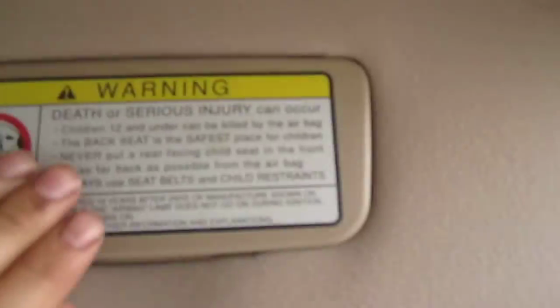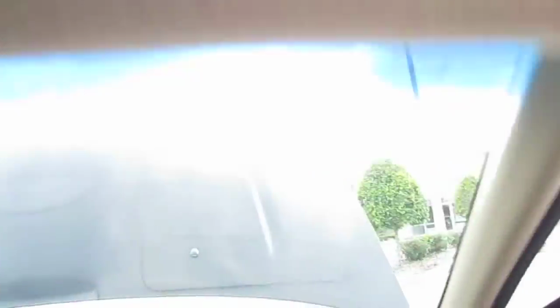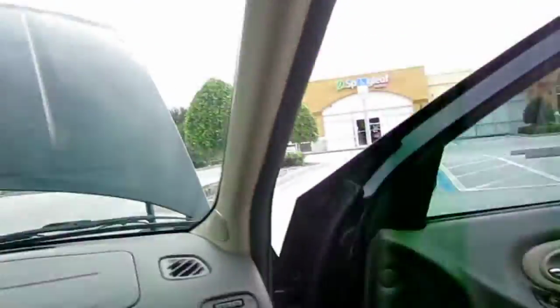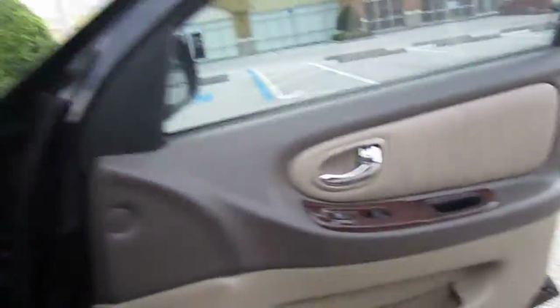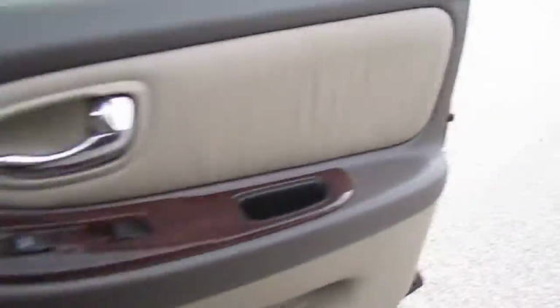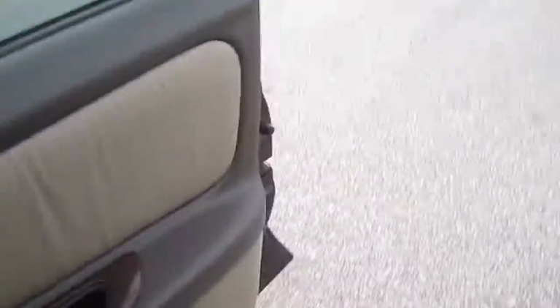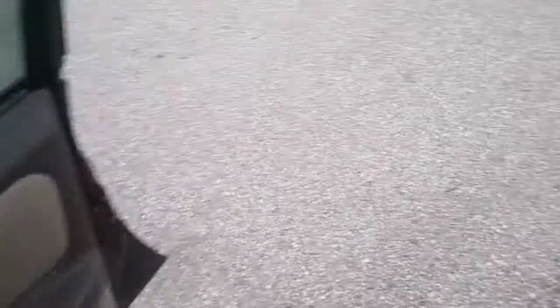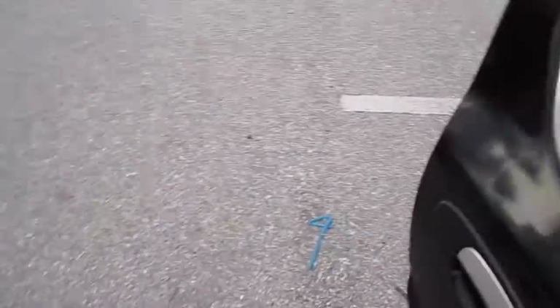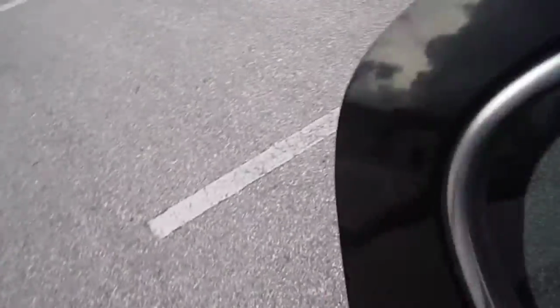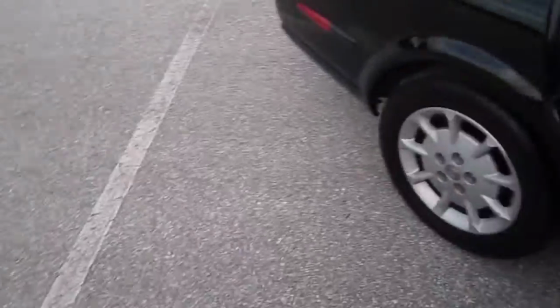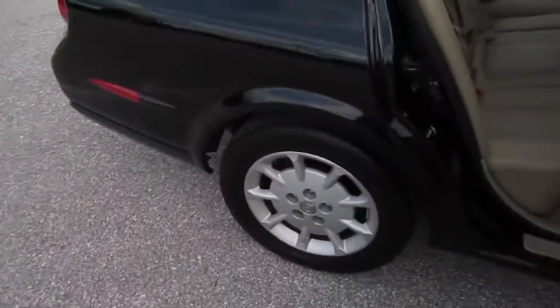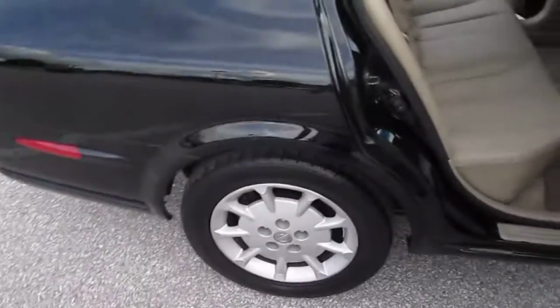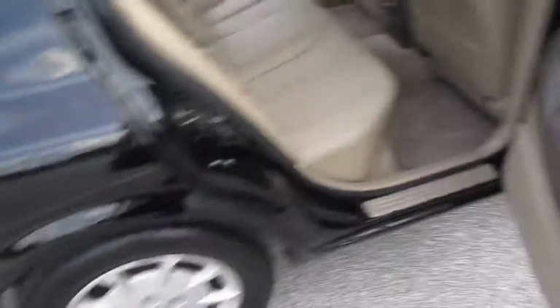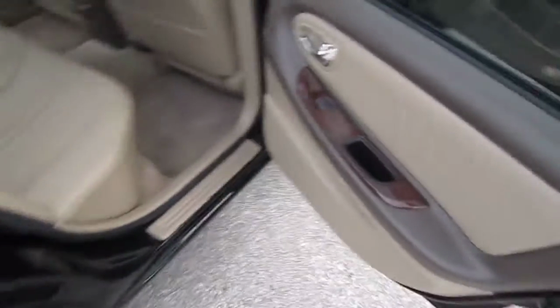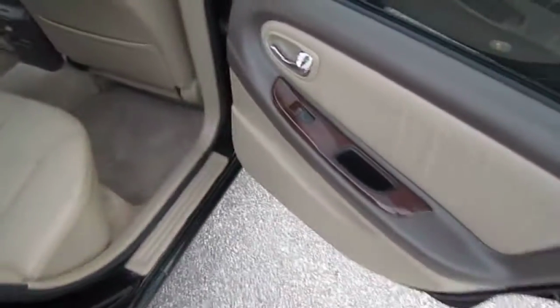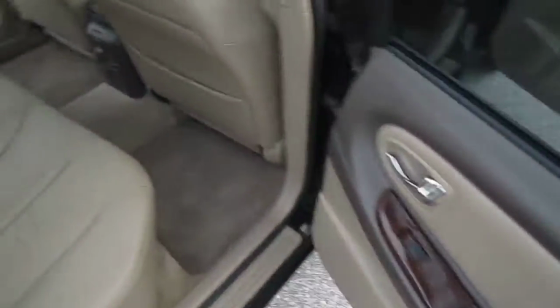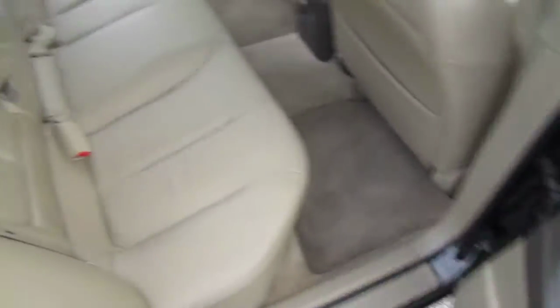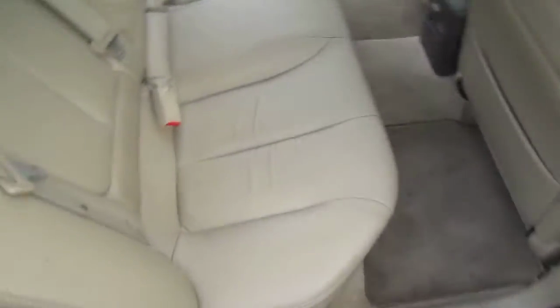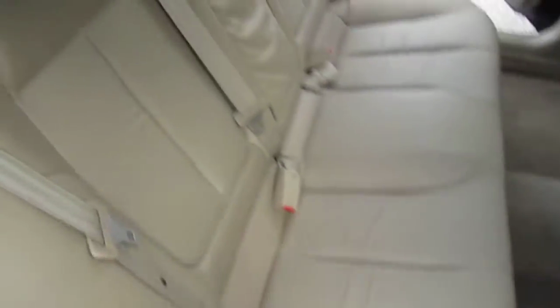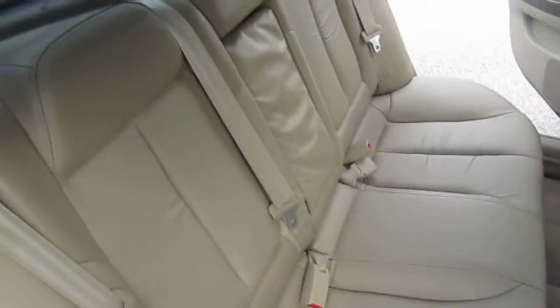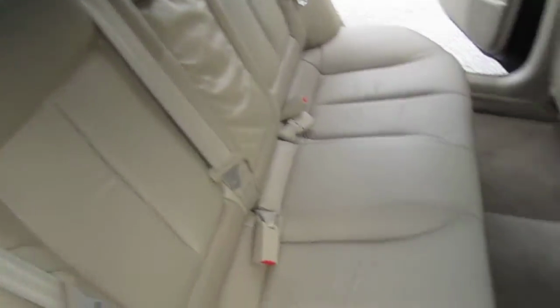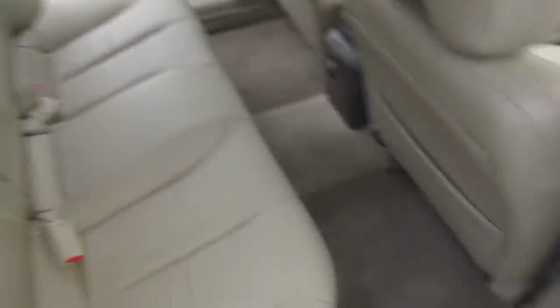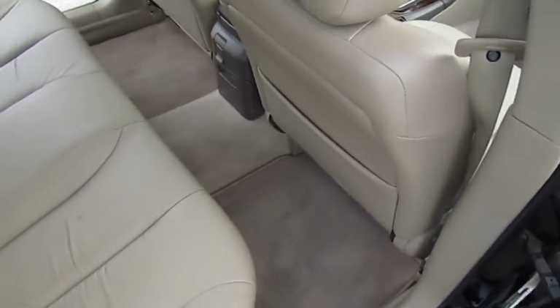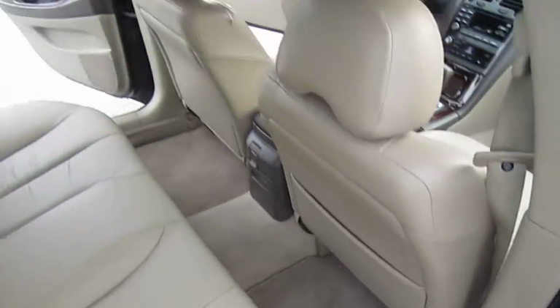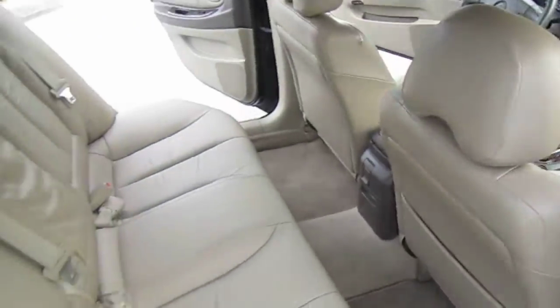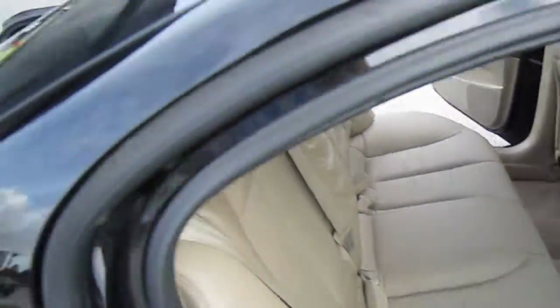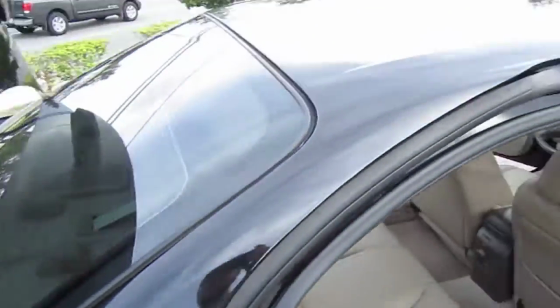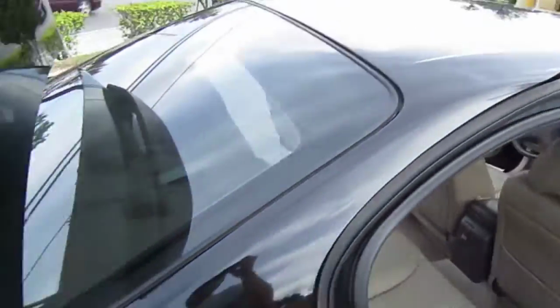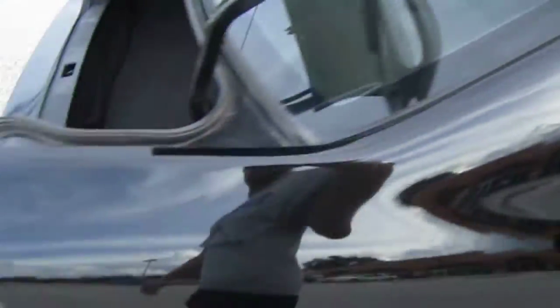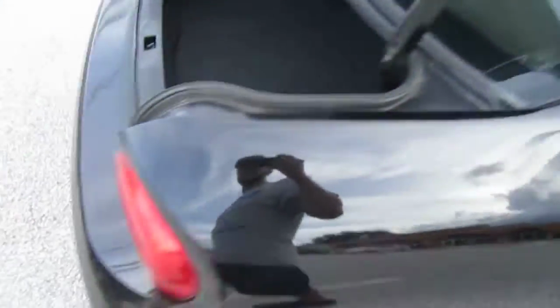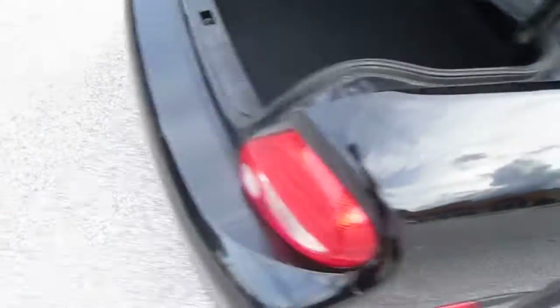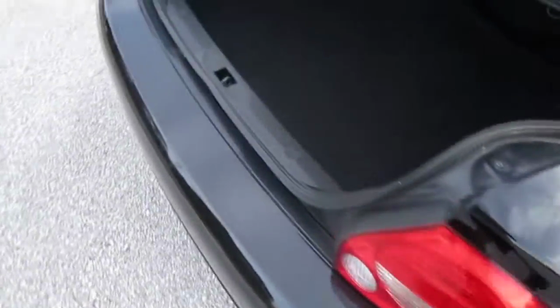Dual vanity mirrors — both work. The back seats look like they've never even been sat in, just flawless. This is a very nice, clean vehicle.